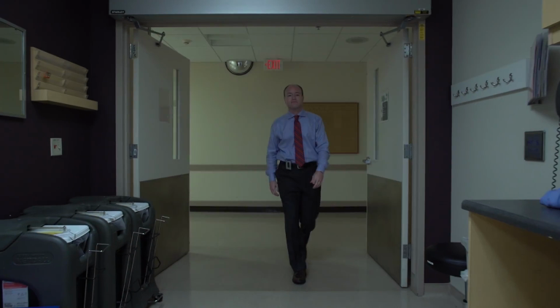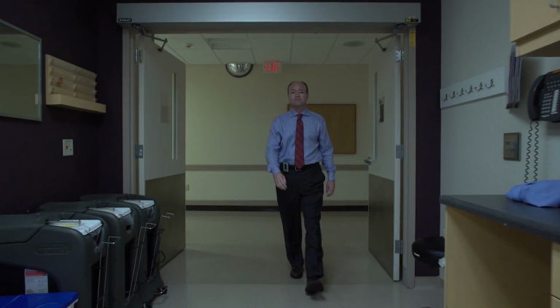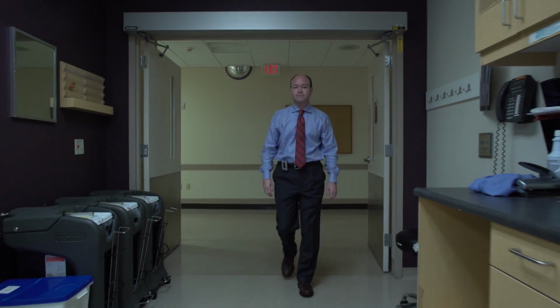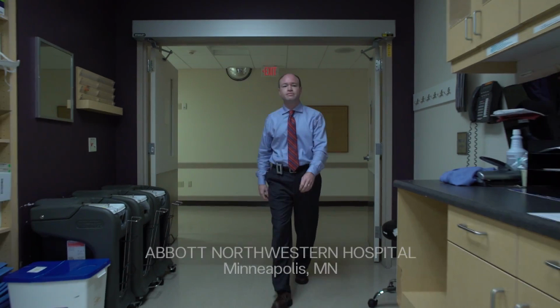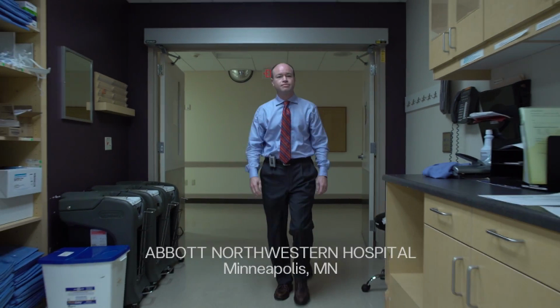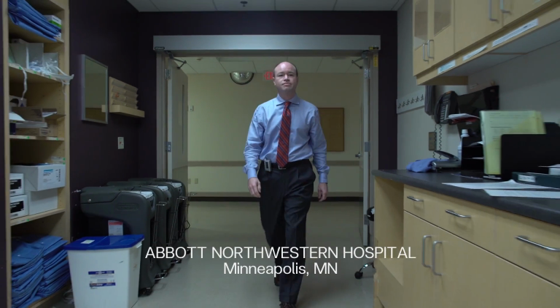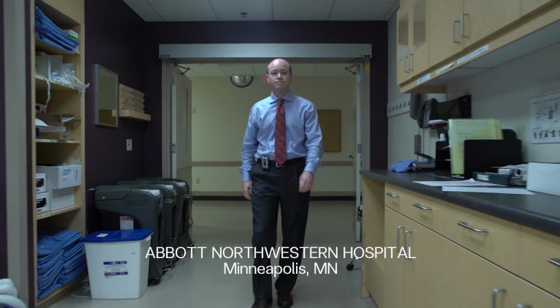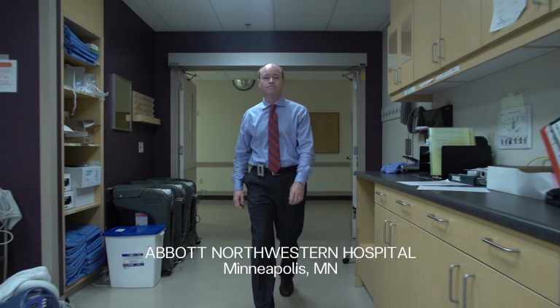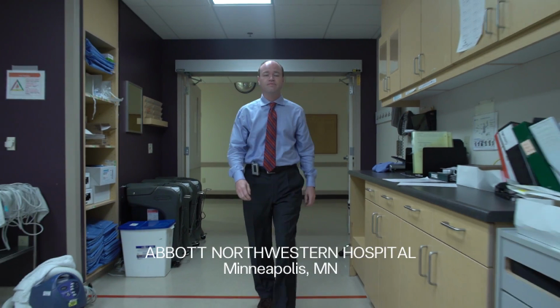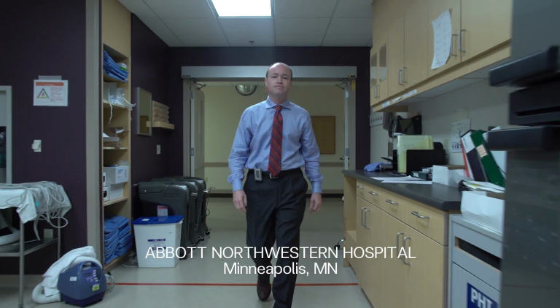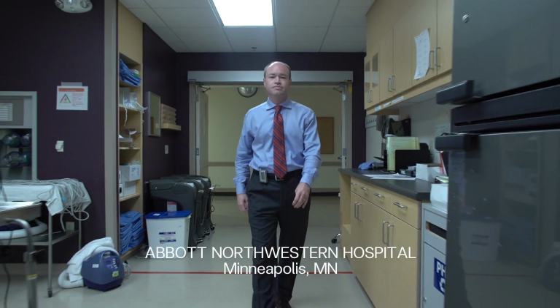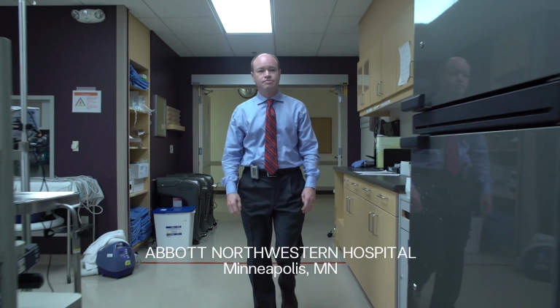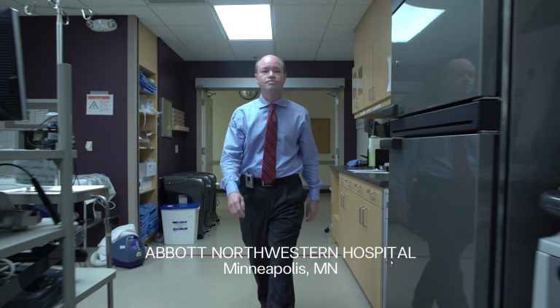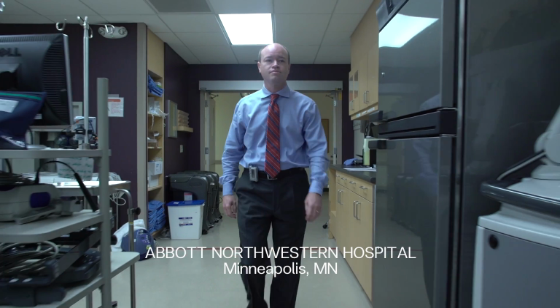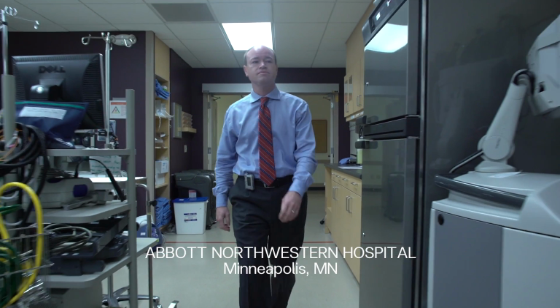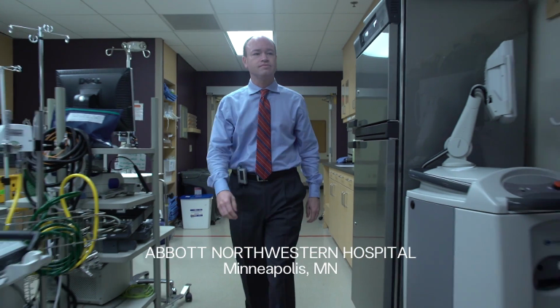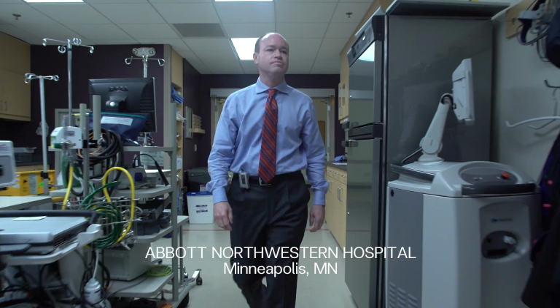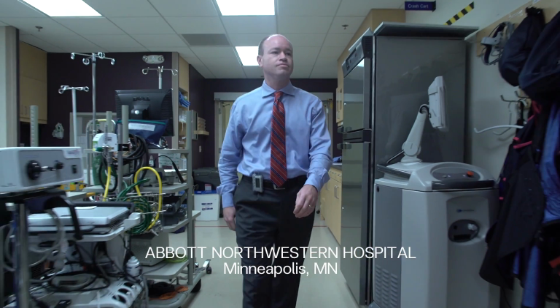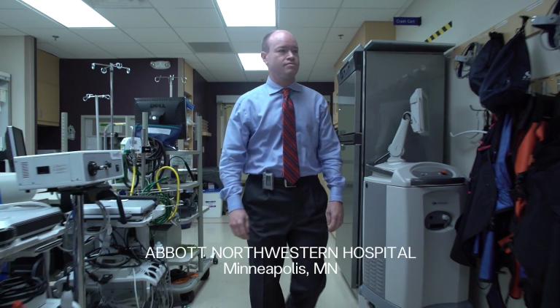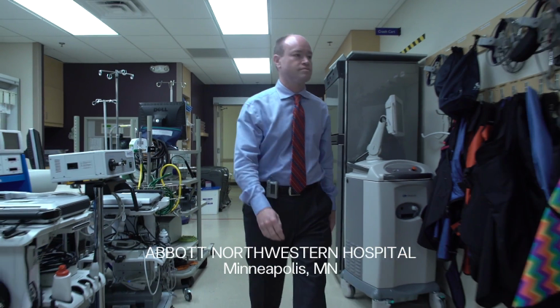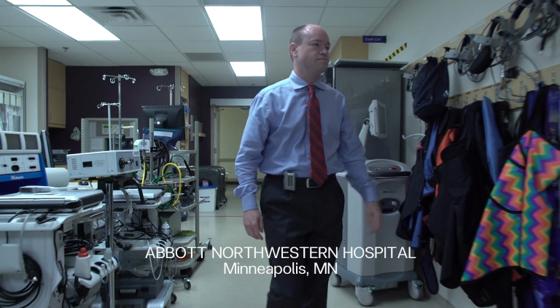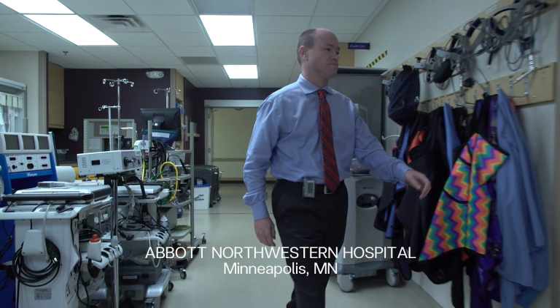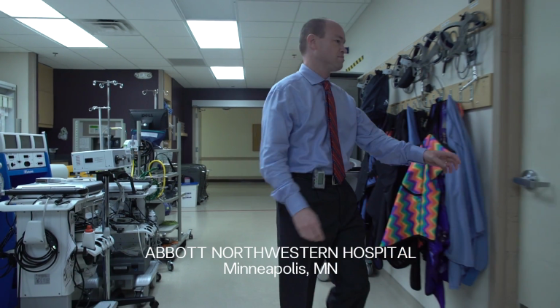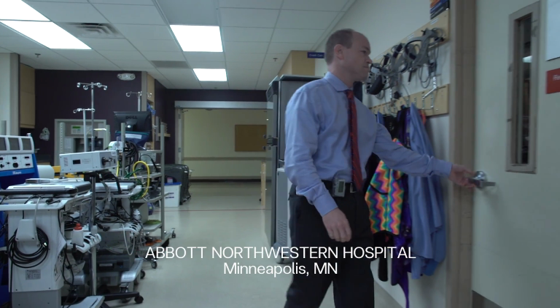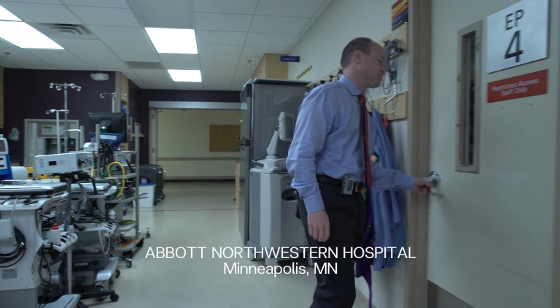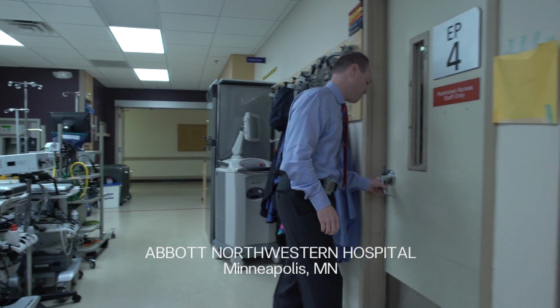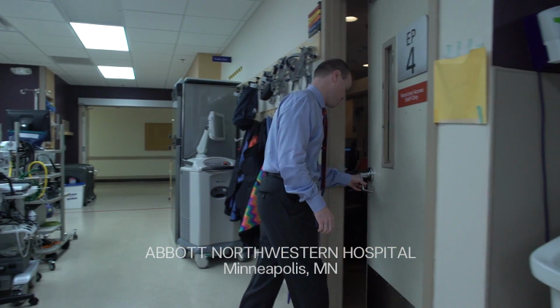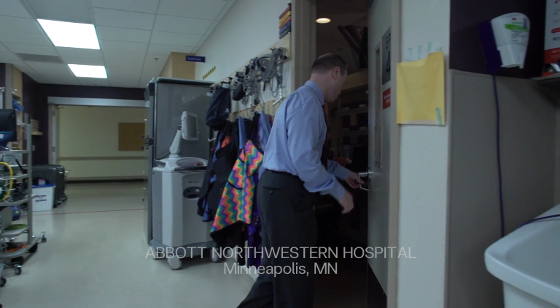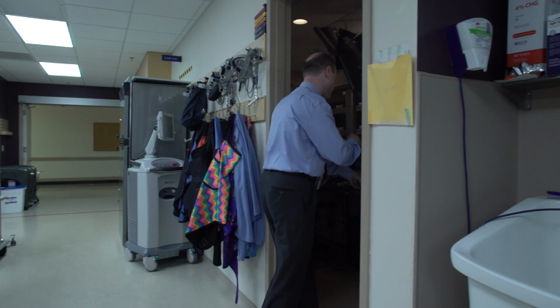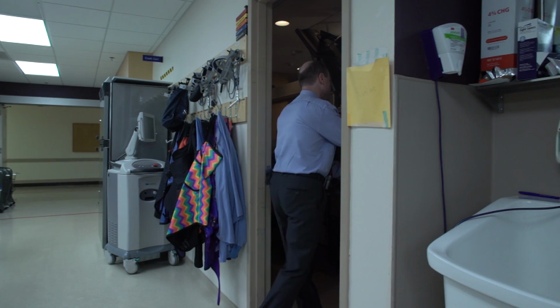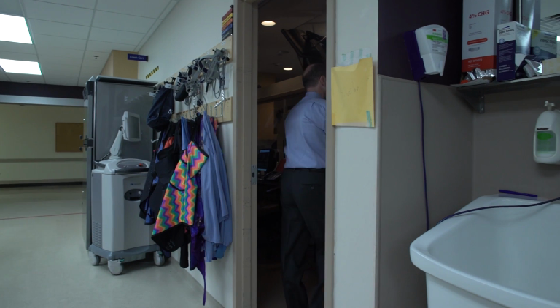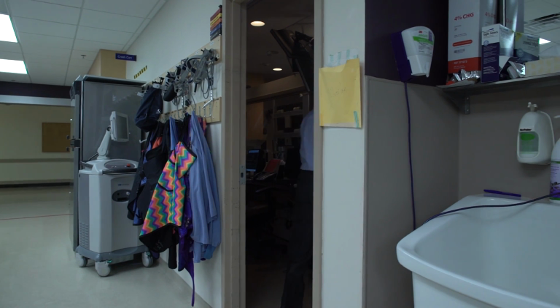We are at Abbott Northwestern Hospital in Minneapolis. My name is Daniel Melby. I'm the director of the electrophysiology lab and I am a complex ablationist.